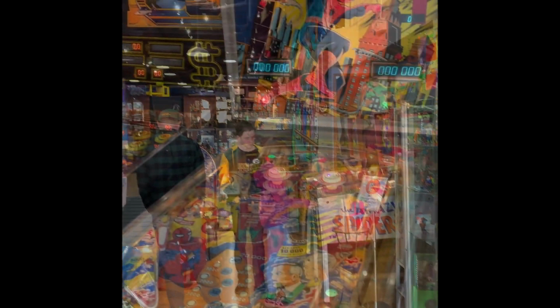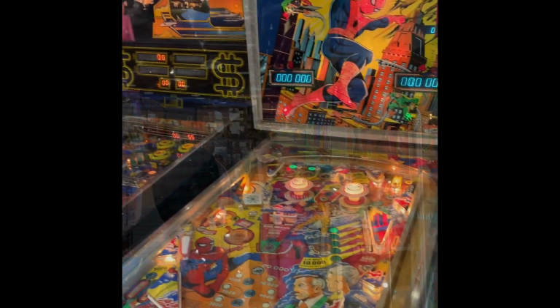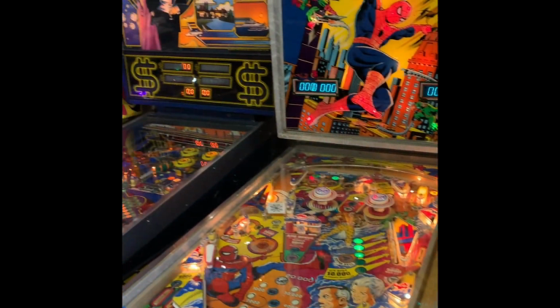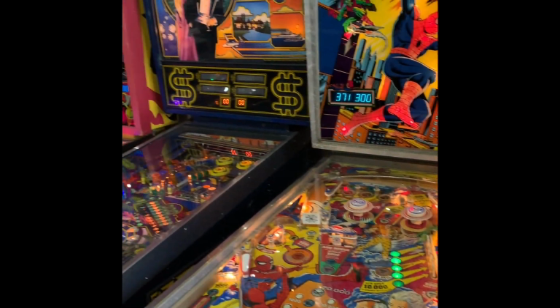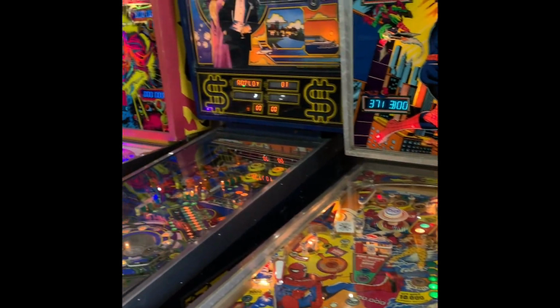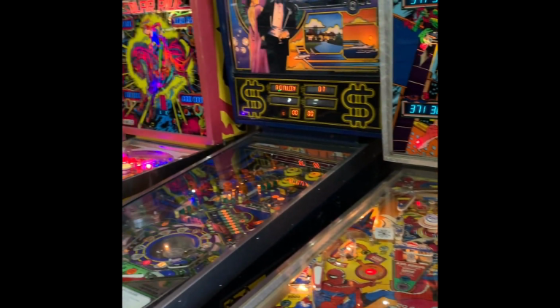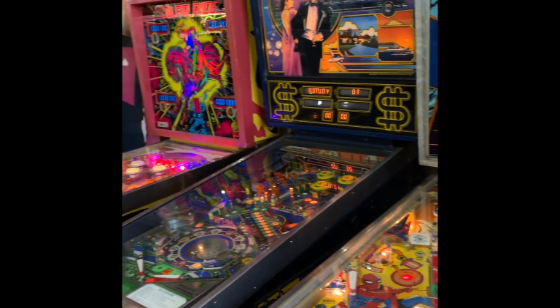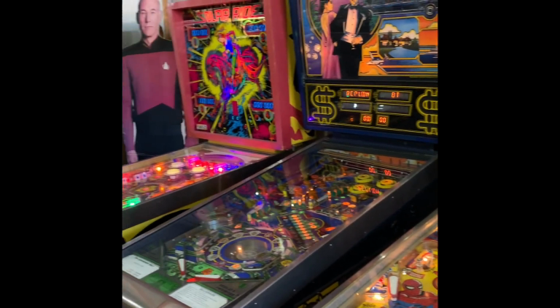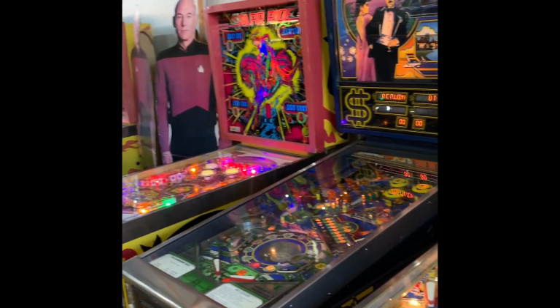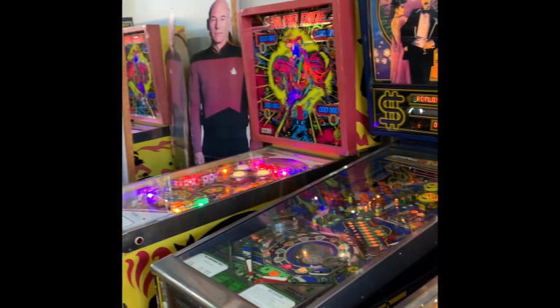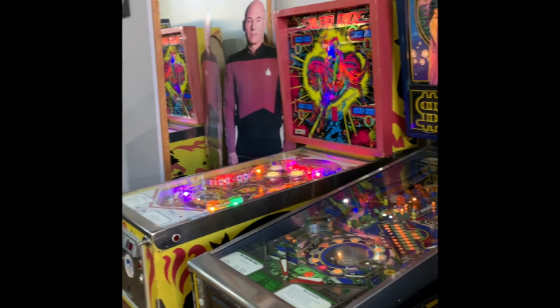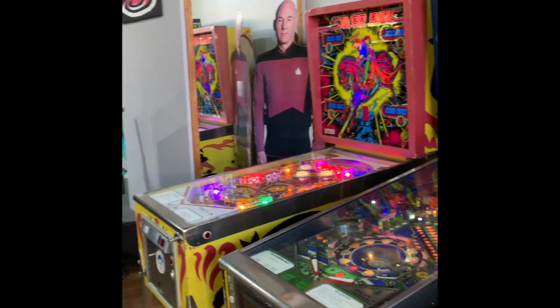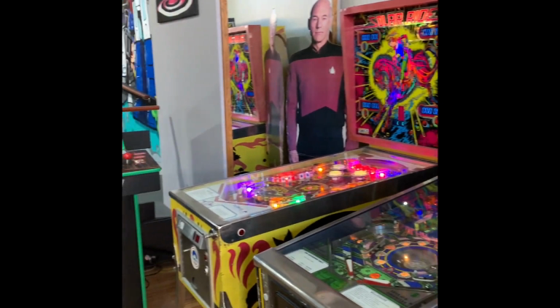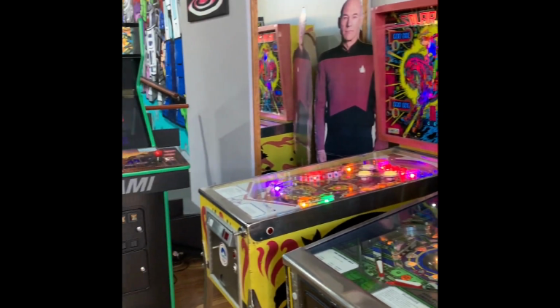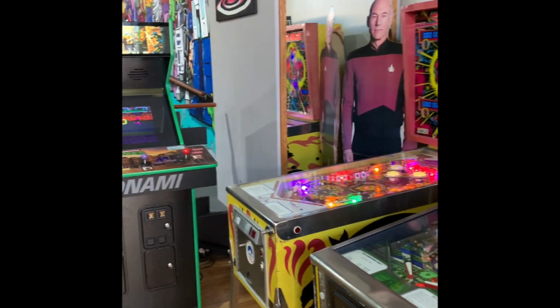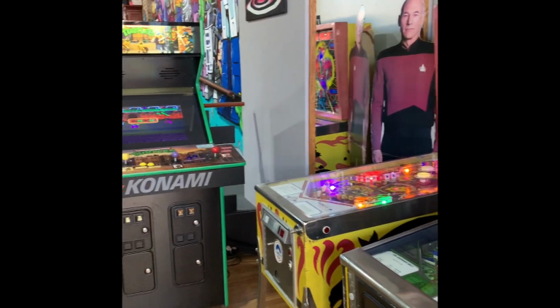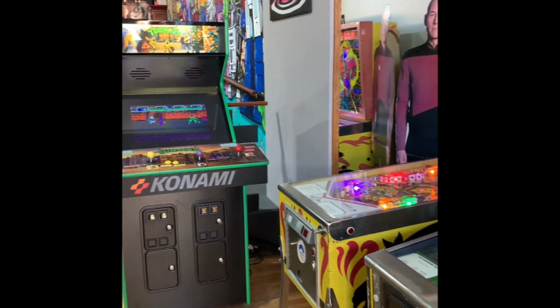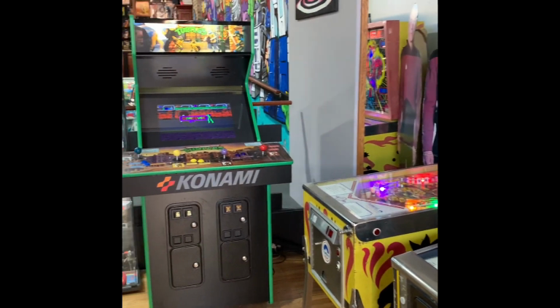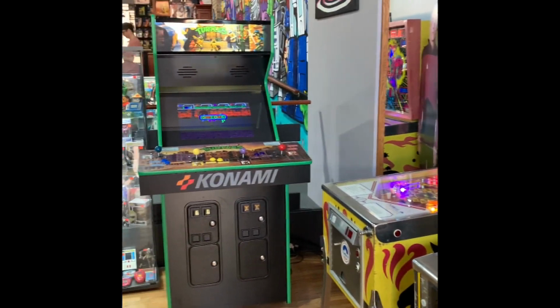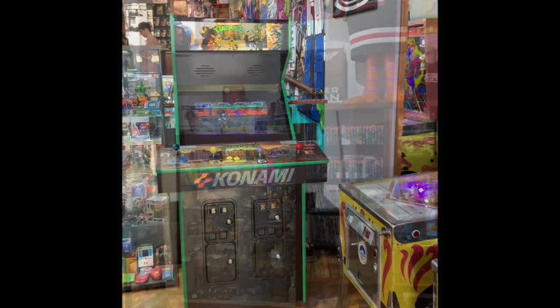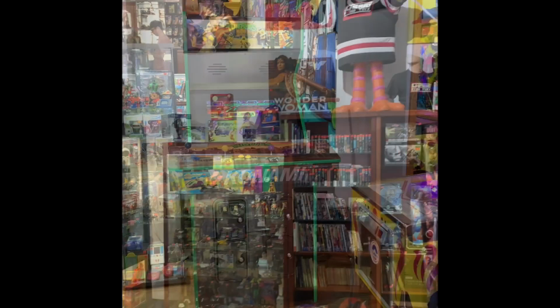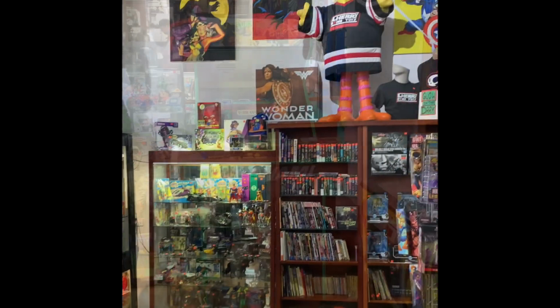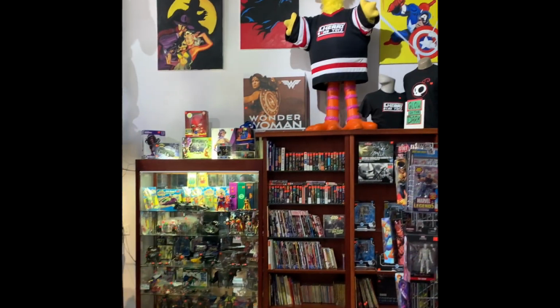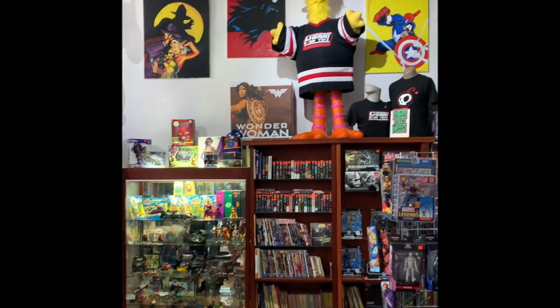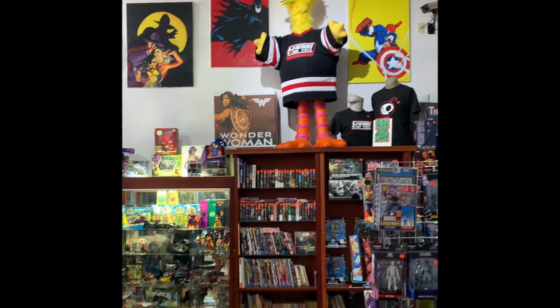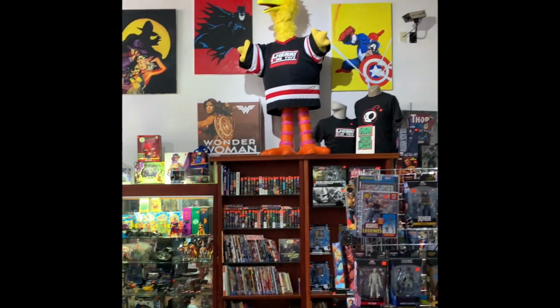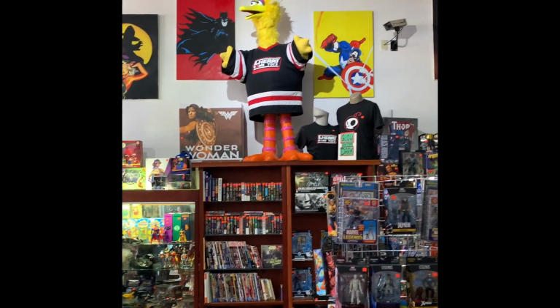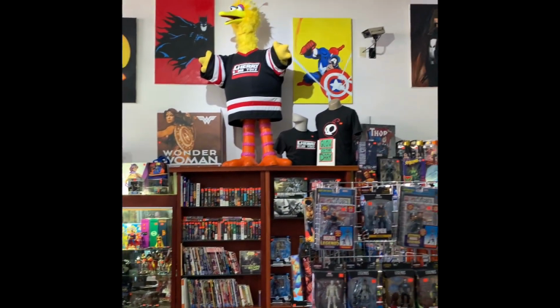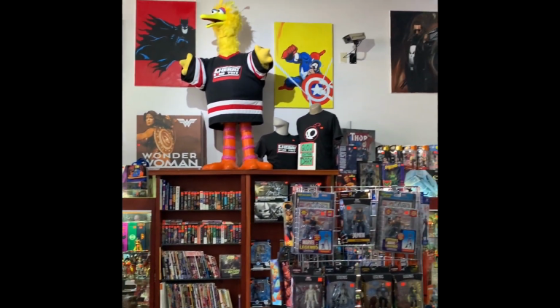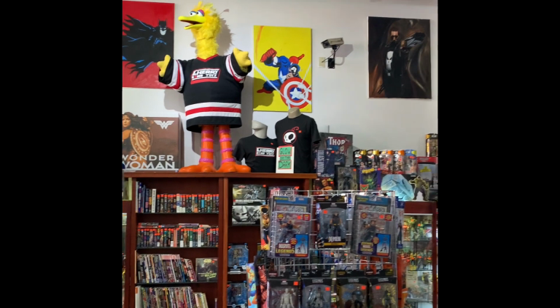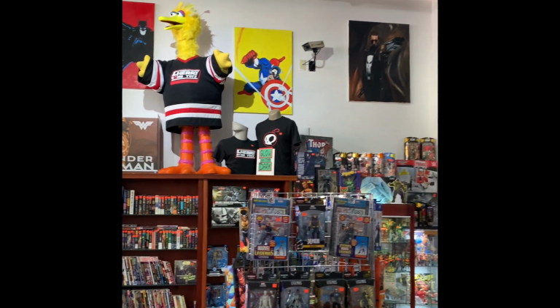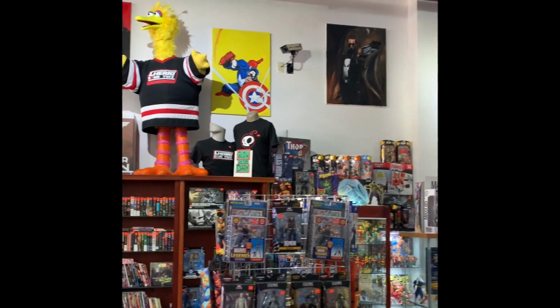It's also home to the National Toy Museum of Canada, so as well as having toys and collectibles for sale, they also have a ton of curated museum displays.